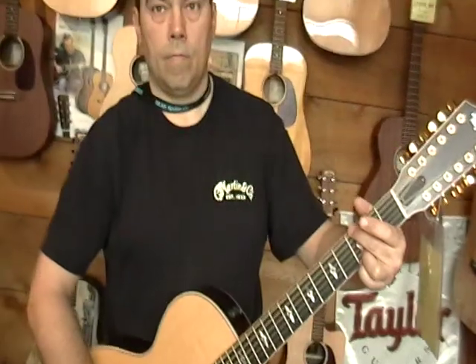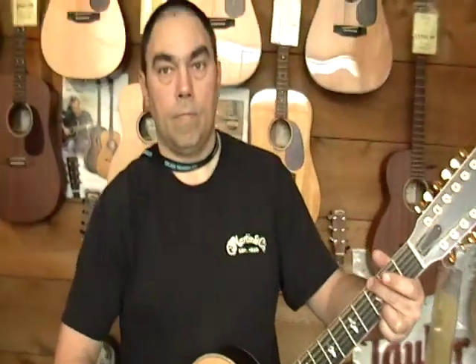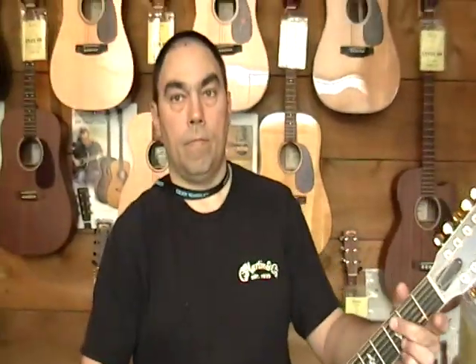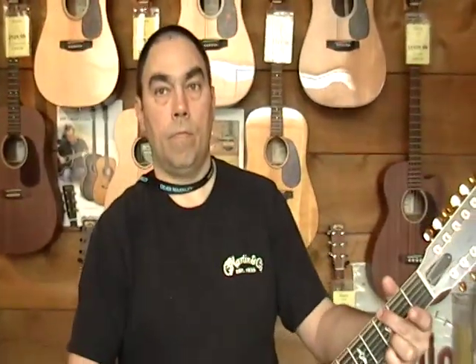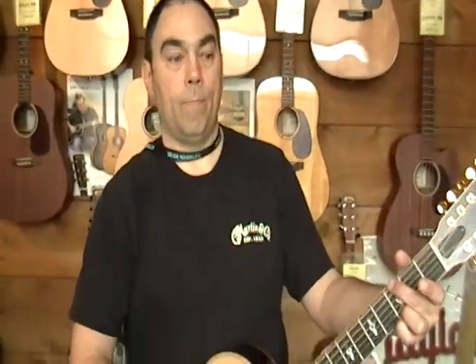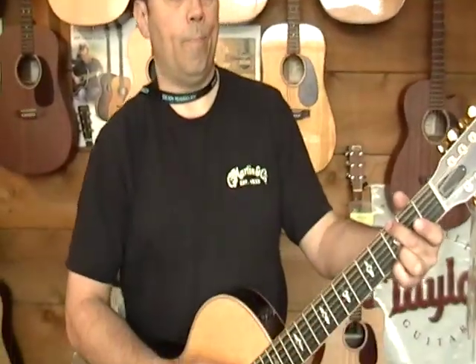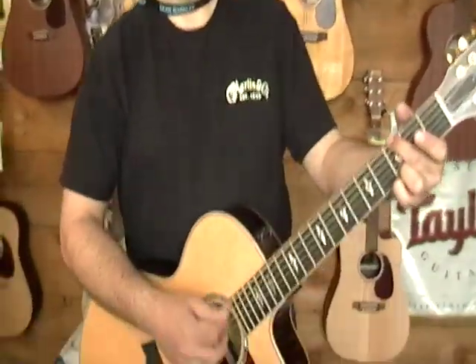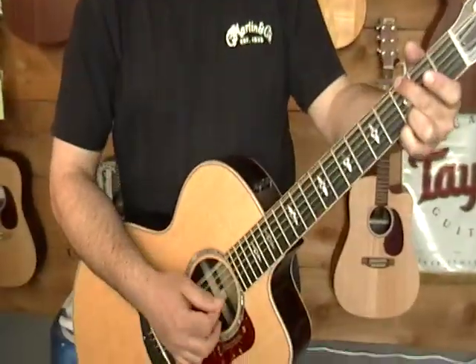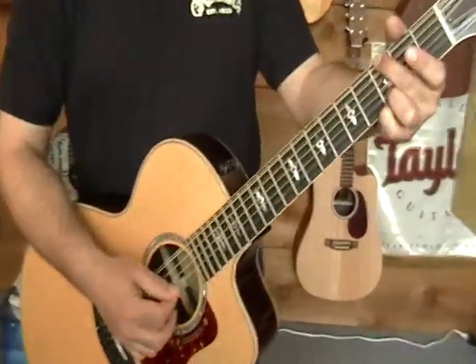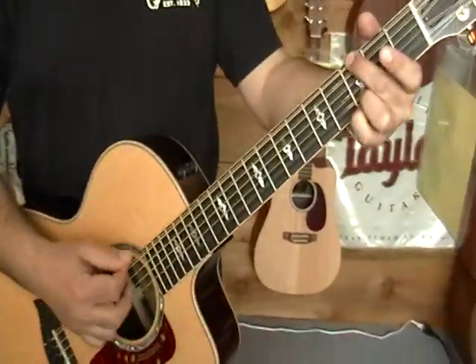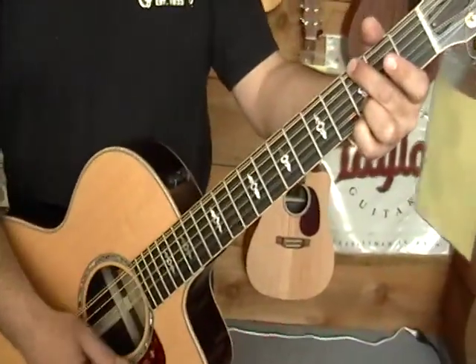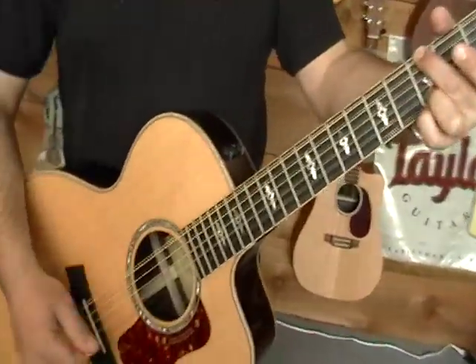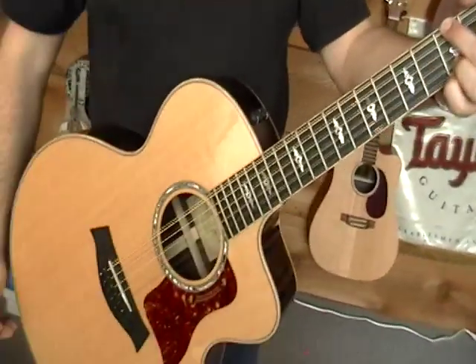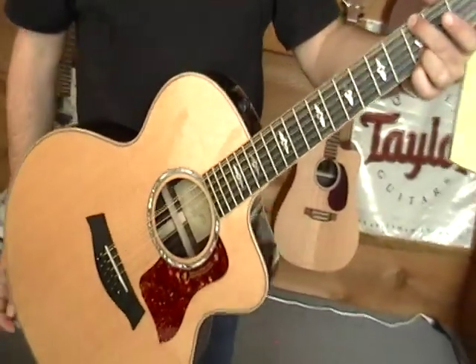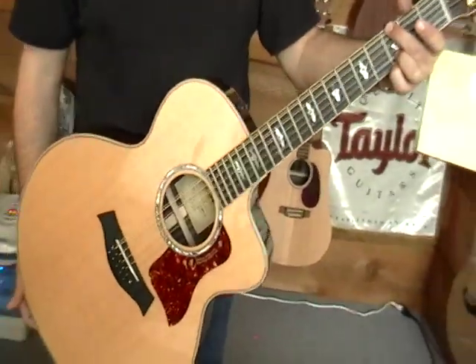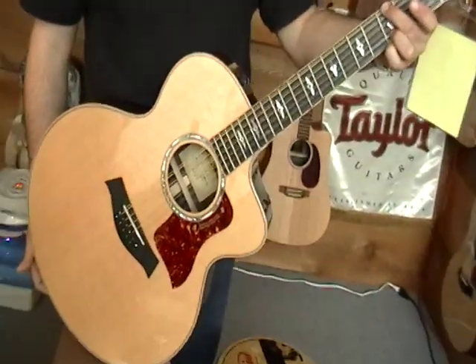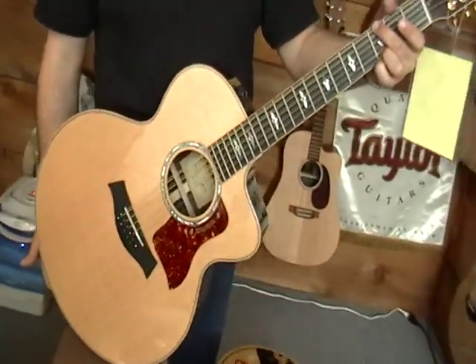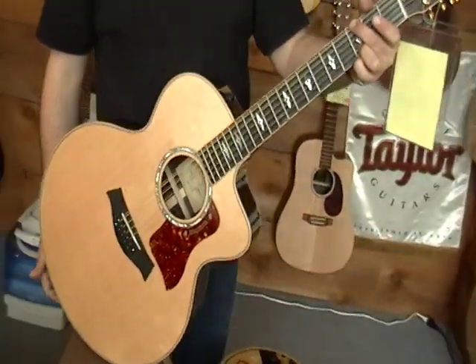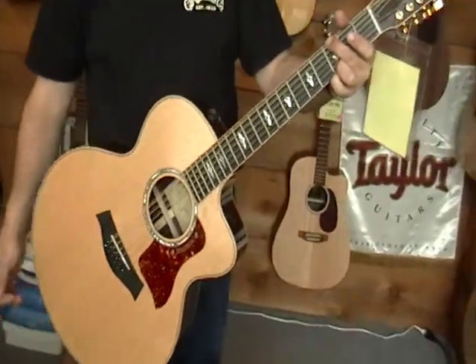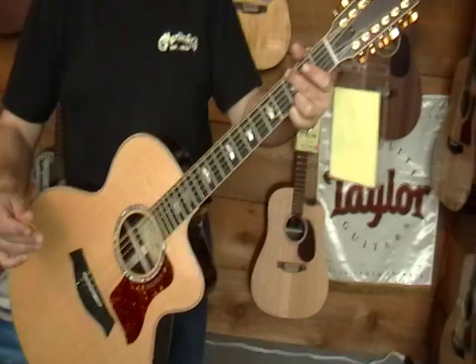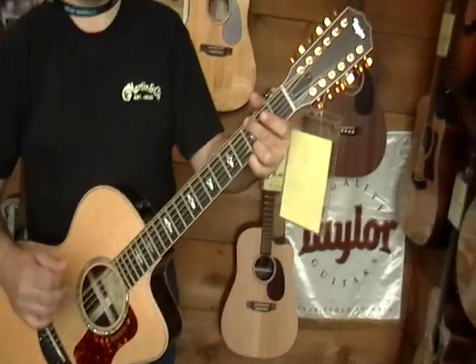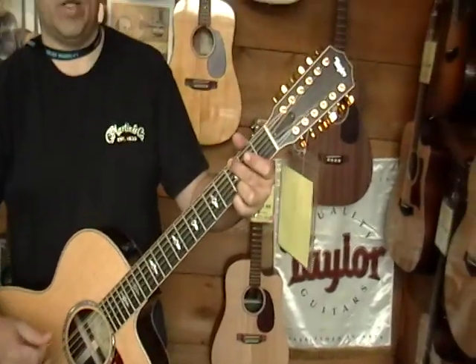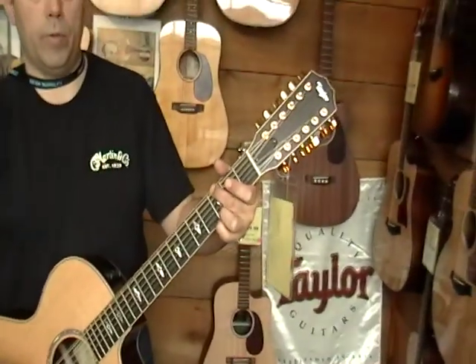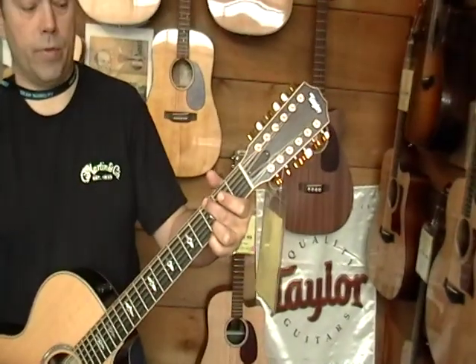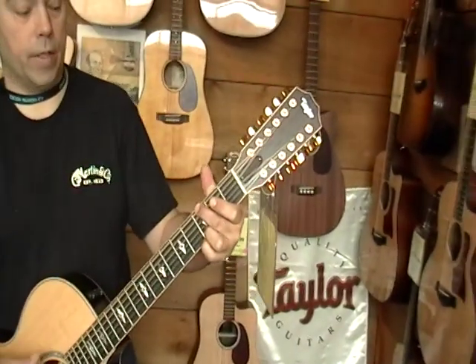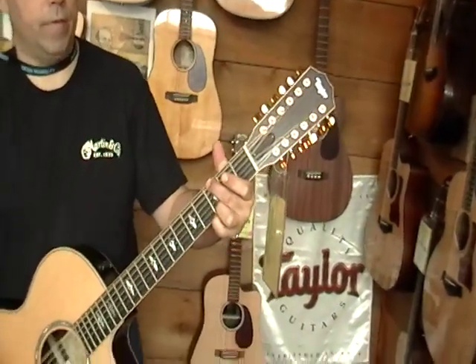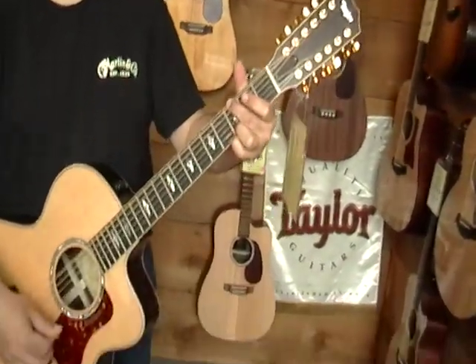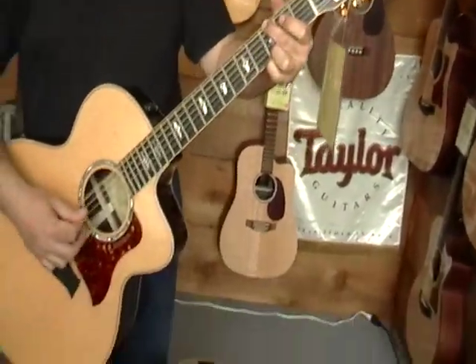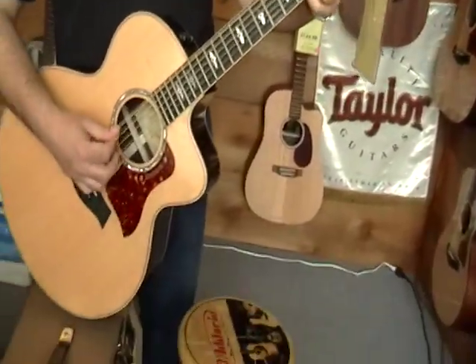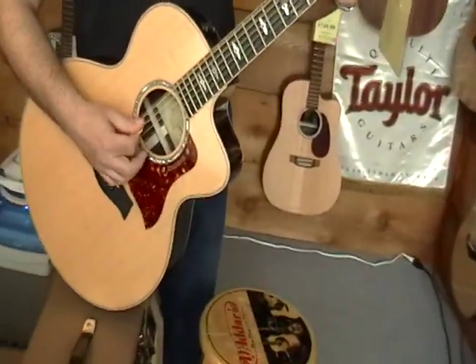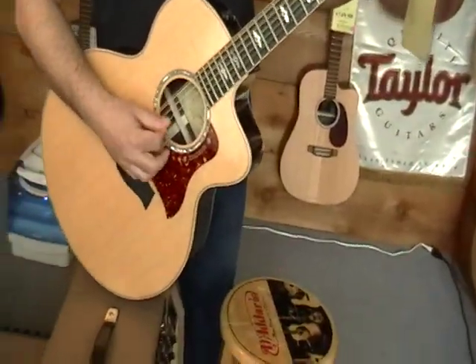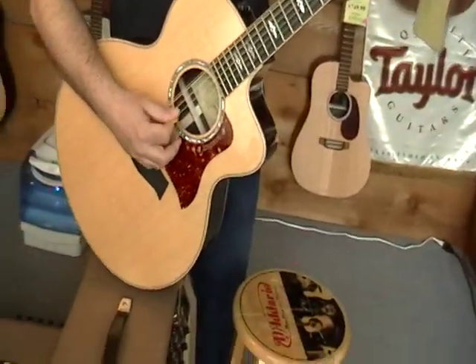What the heck is that, Paul? Taylor 855 CE jumbo 12-string. Man, what a sound.